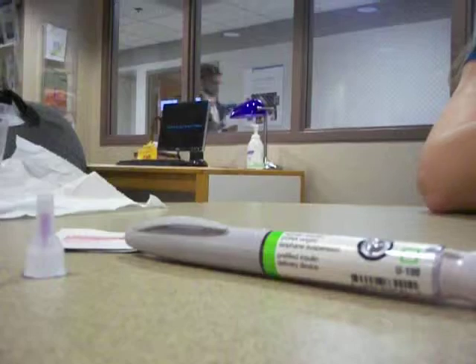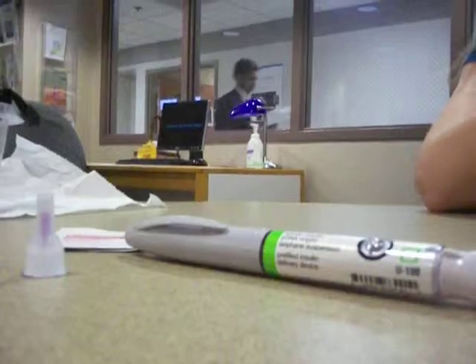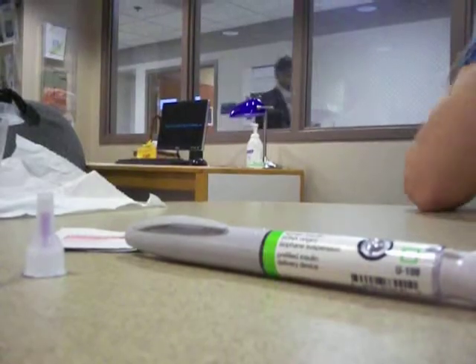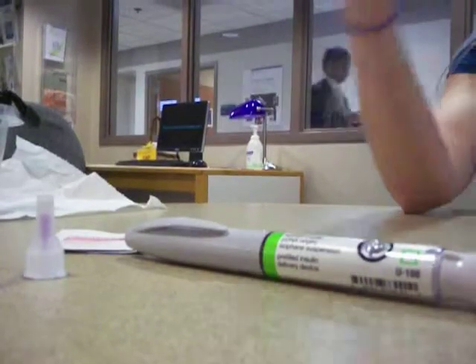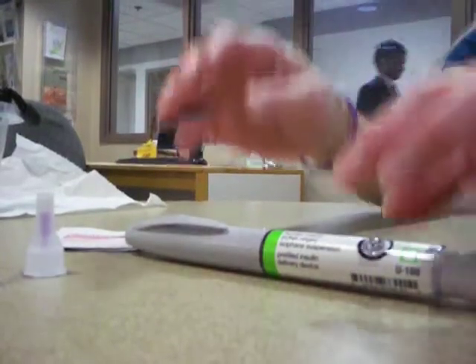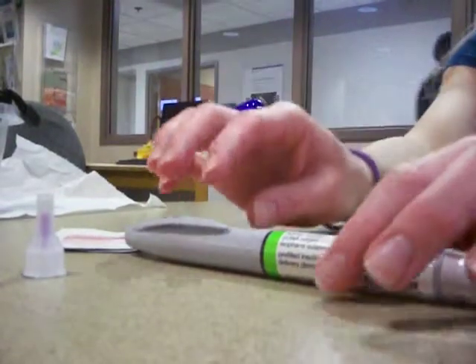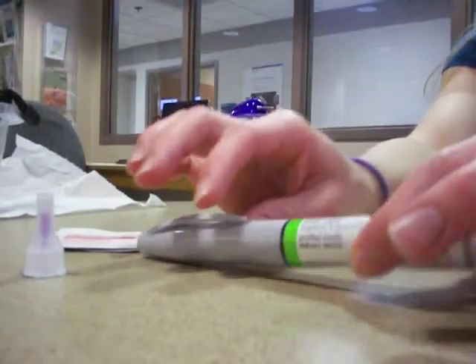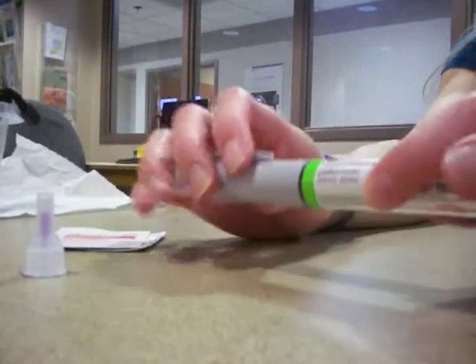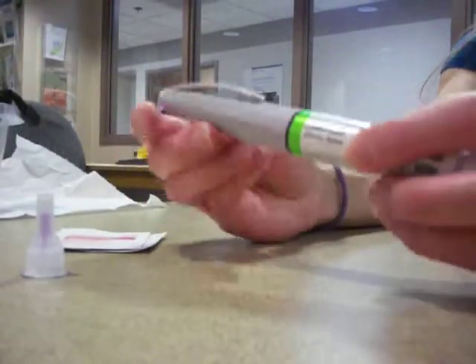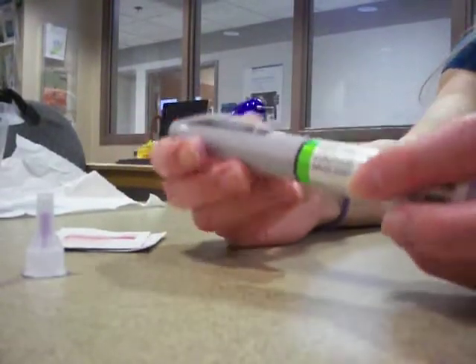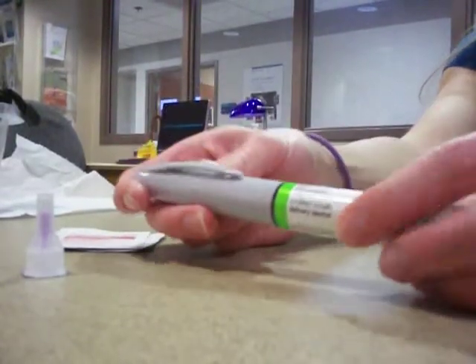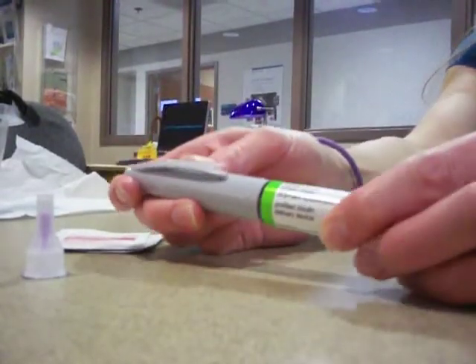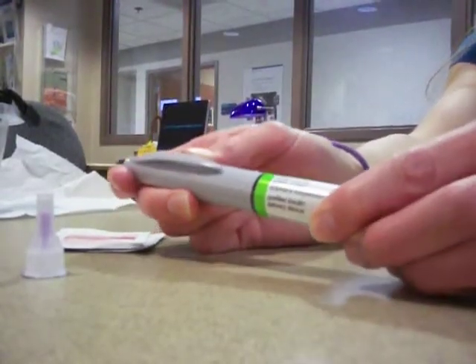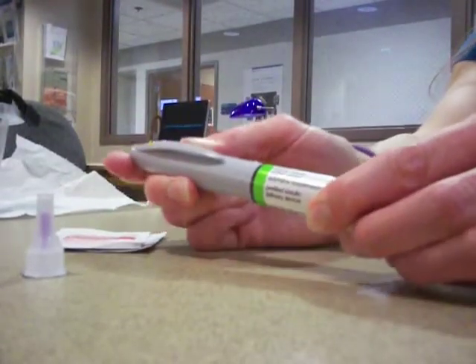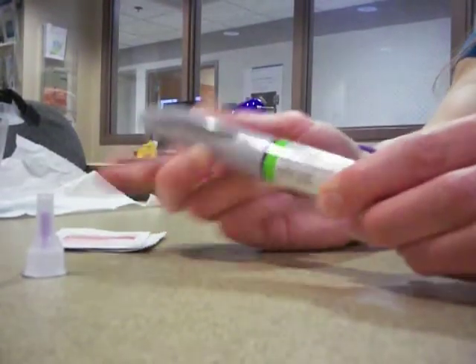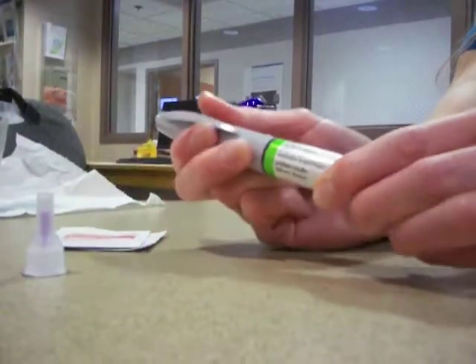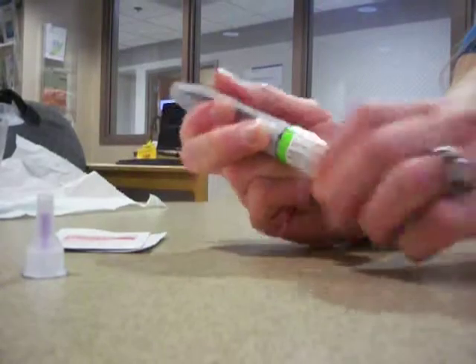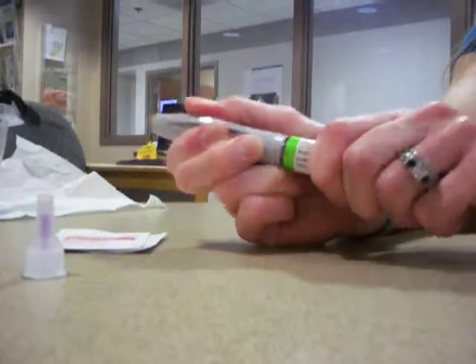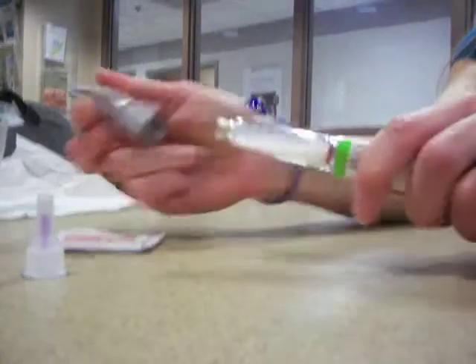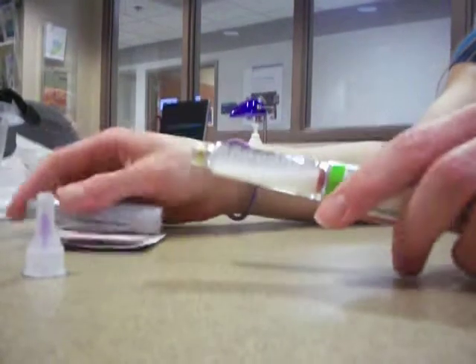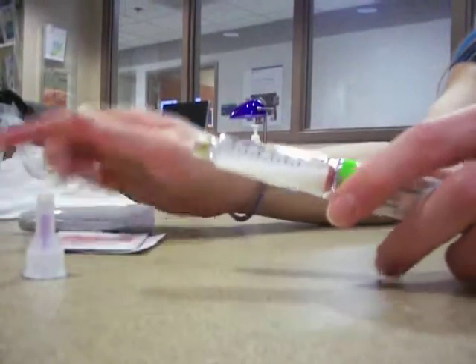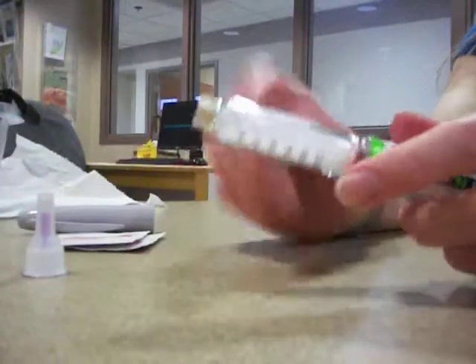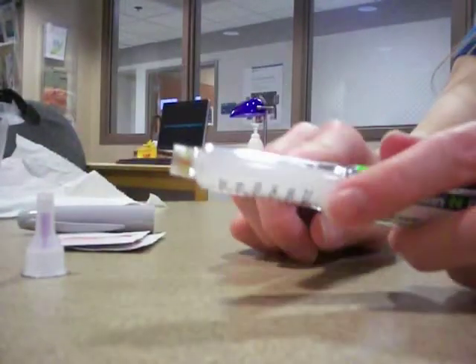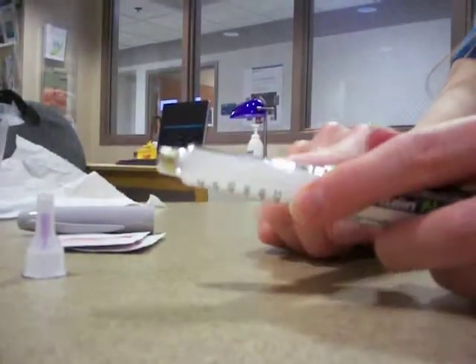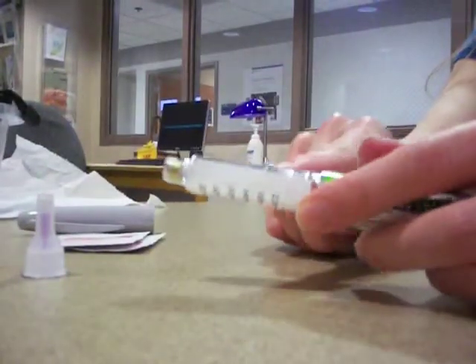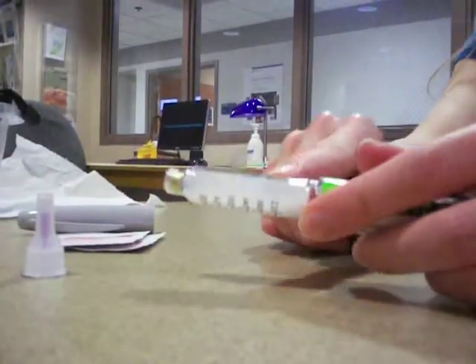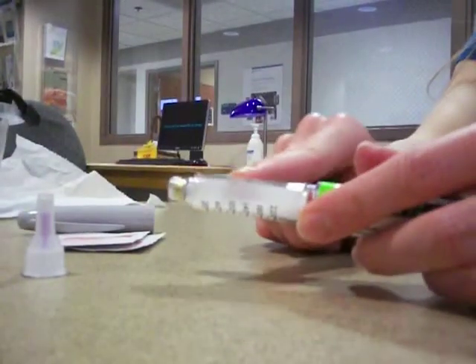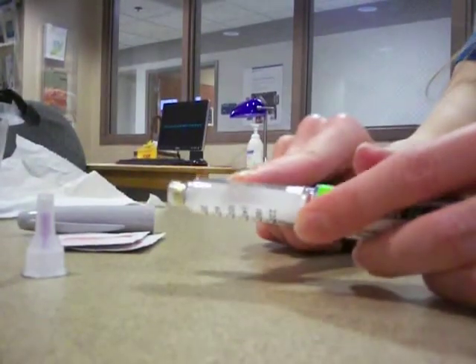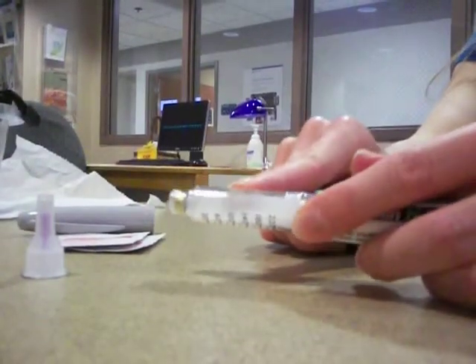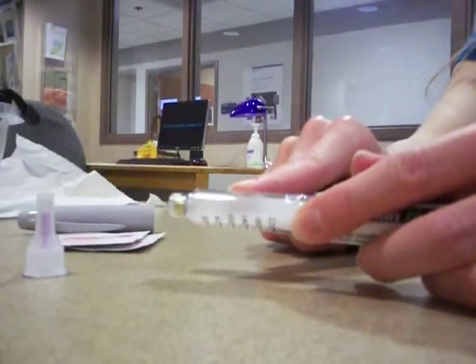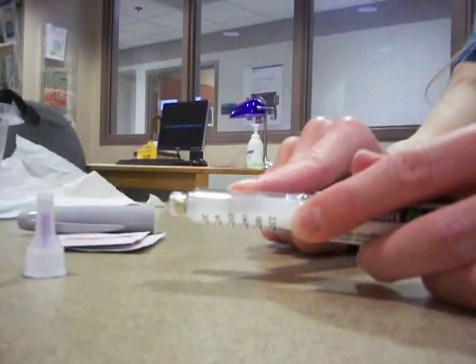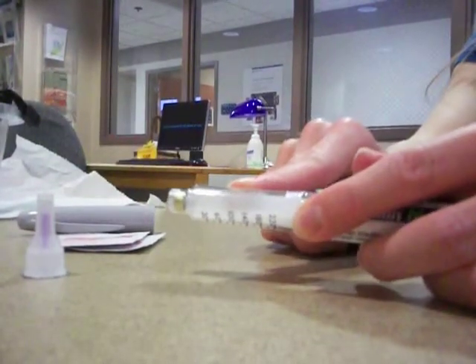All right, we're on. So what you're going to first do is take off the cap. Okay. It's cloudy, which is what it should be. I see it.